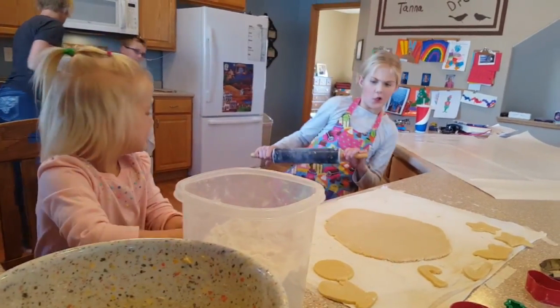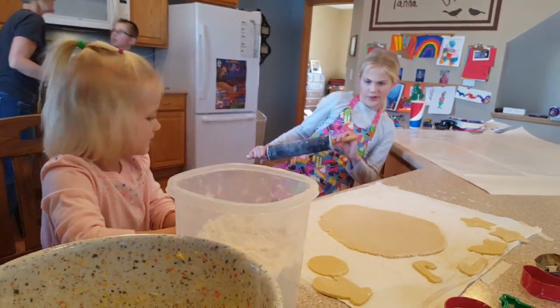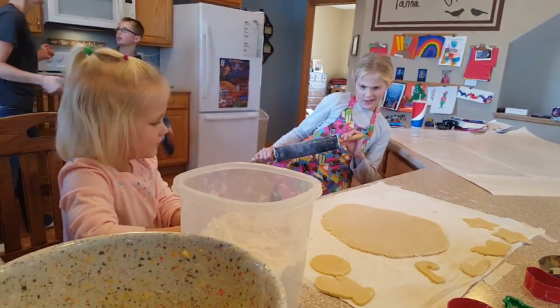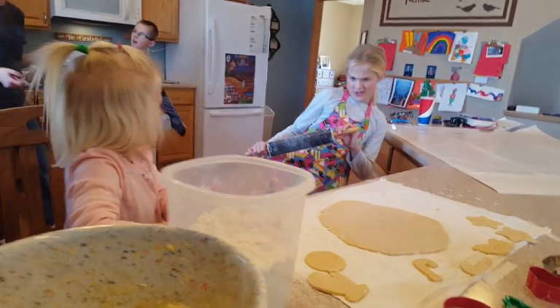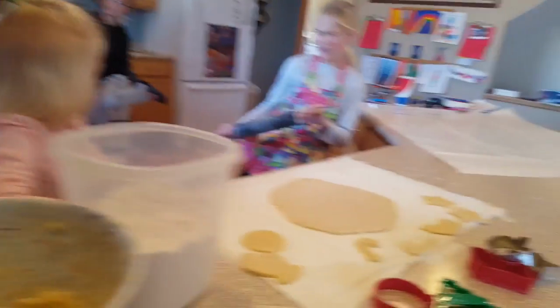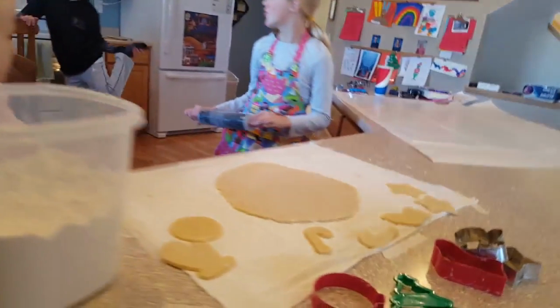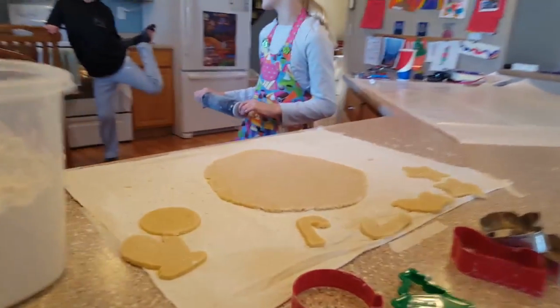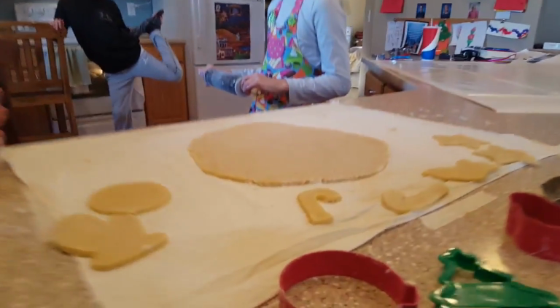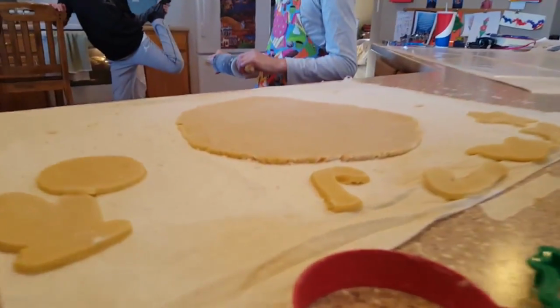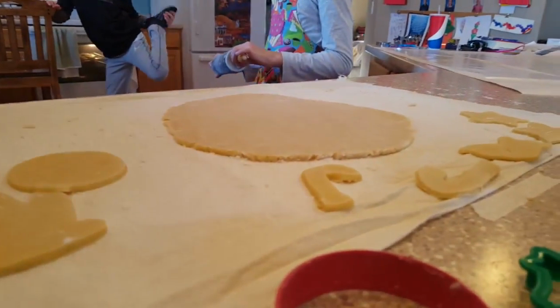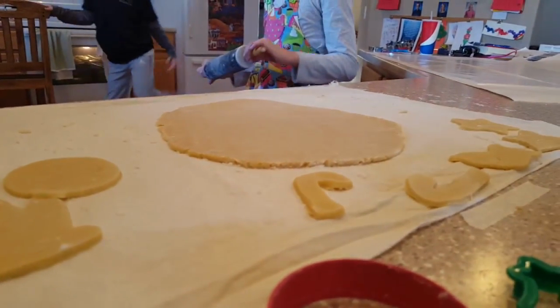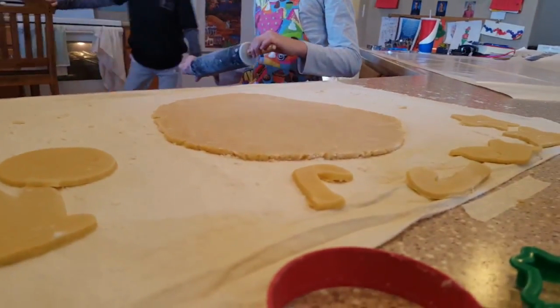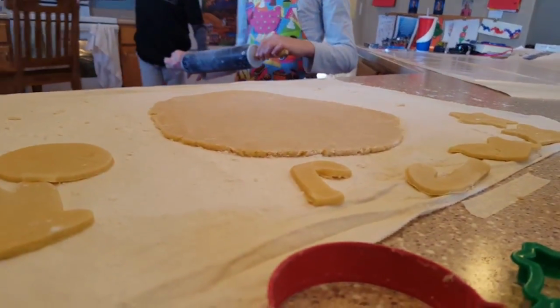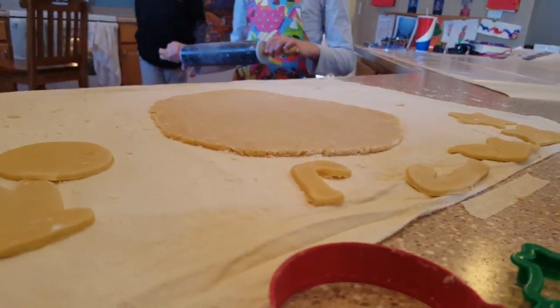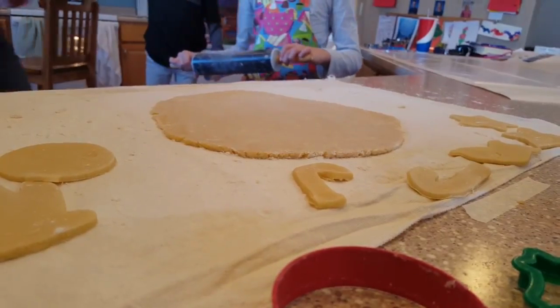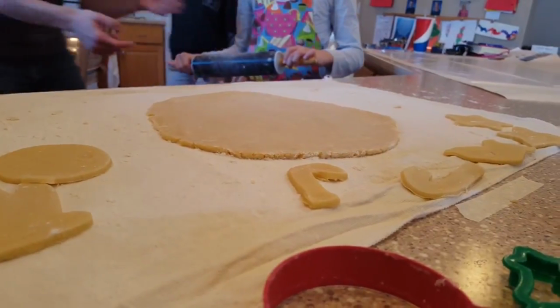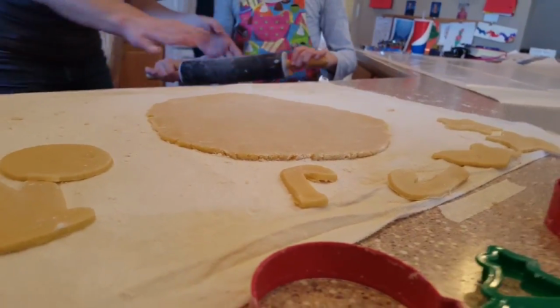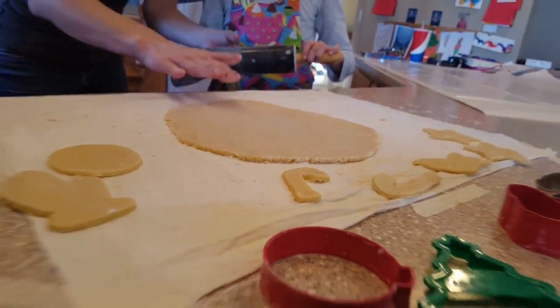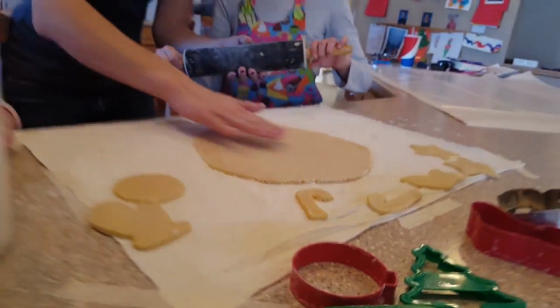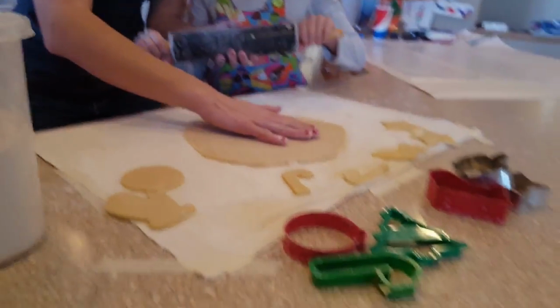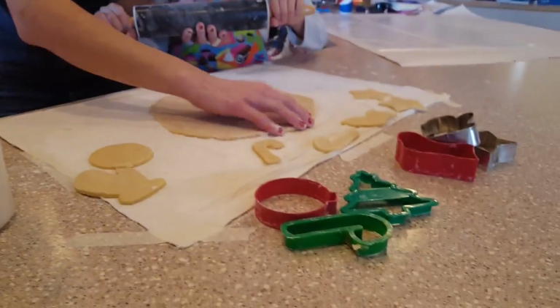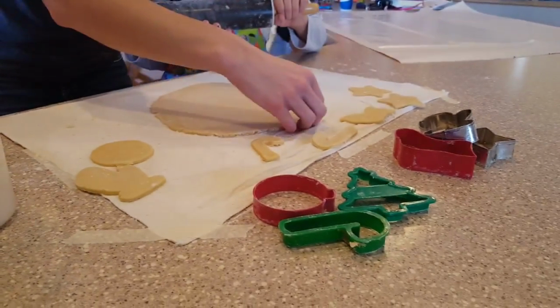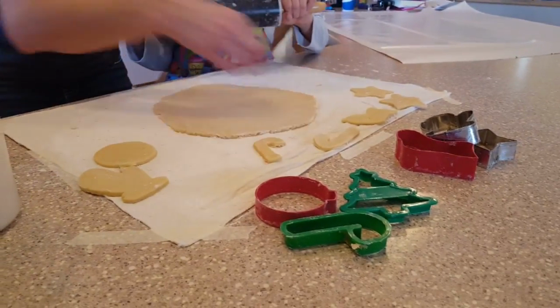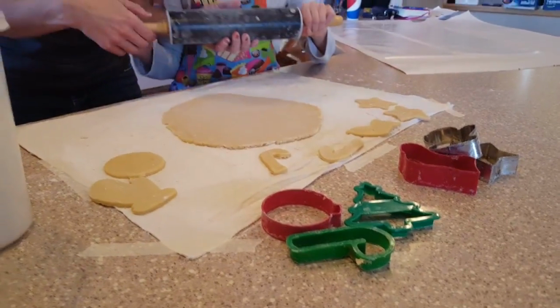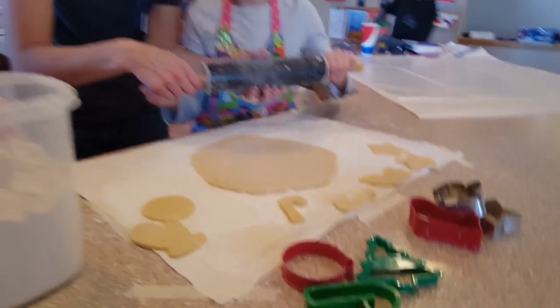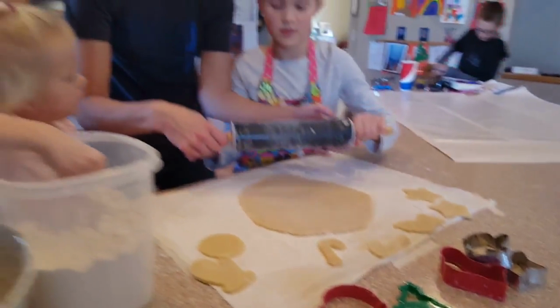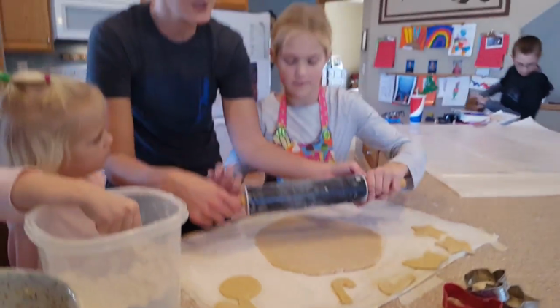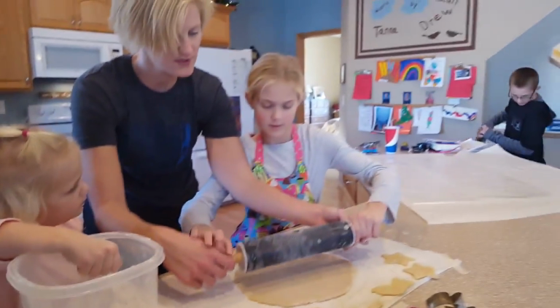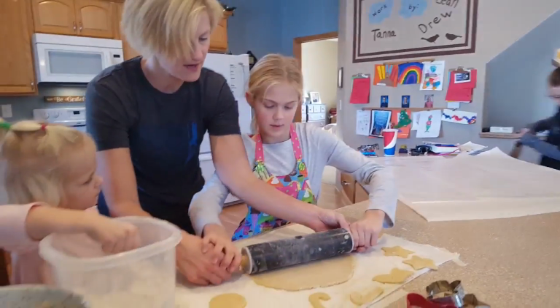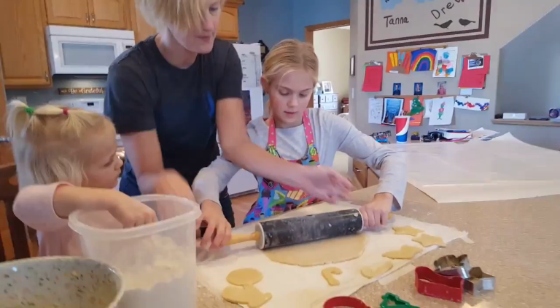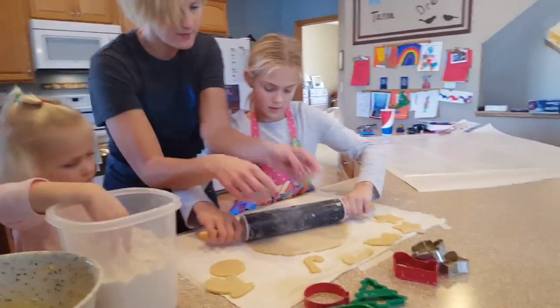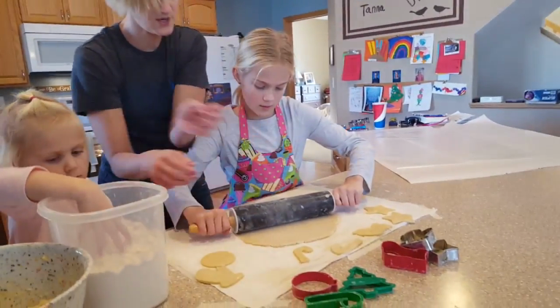No, that looks a little too thick. I mean too thin. It looks good here, but it looks like it's thicker on this side. So what I would do is just take it from the middle and push it out.